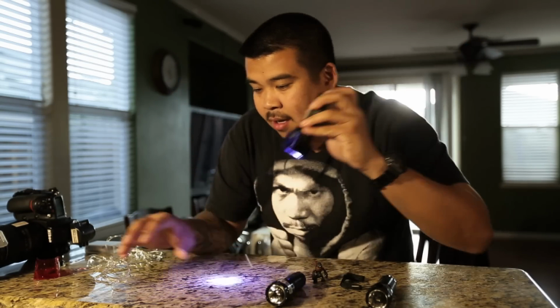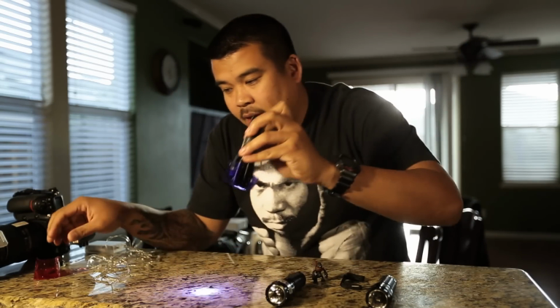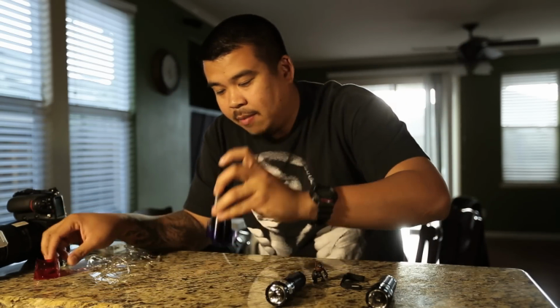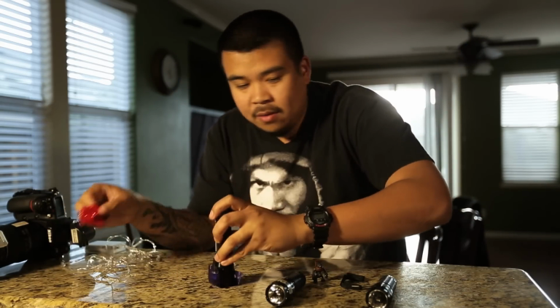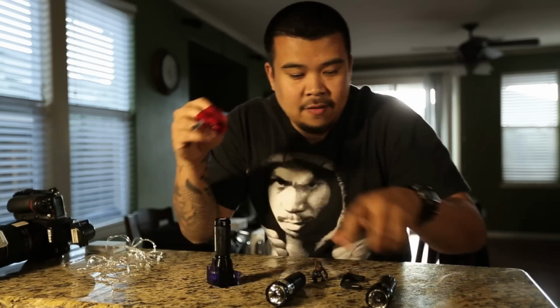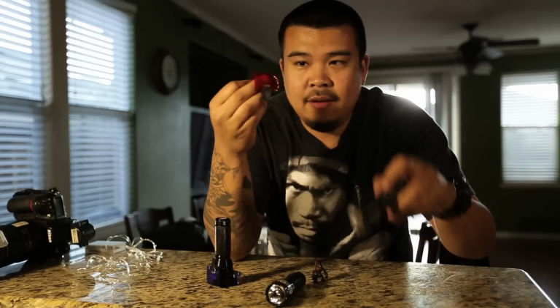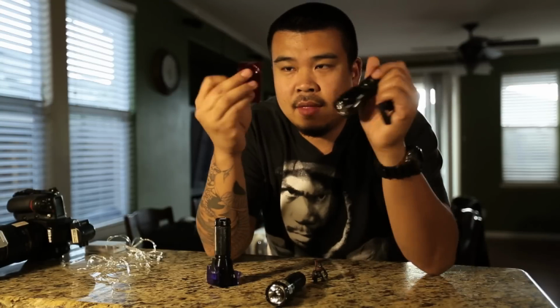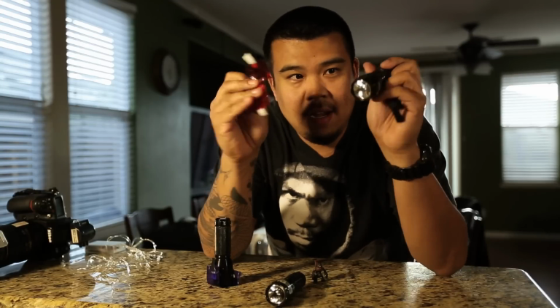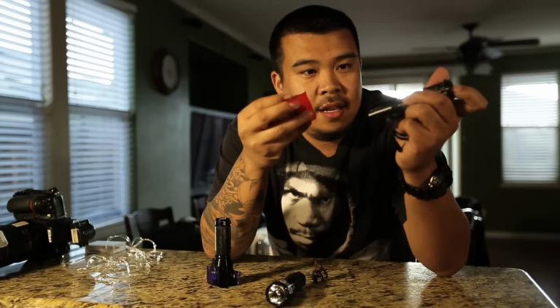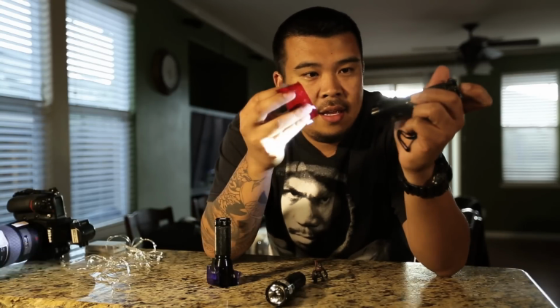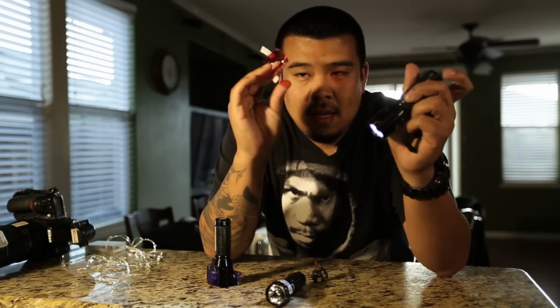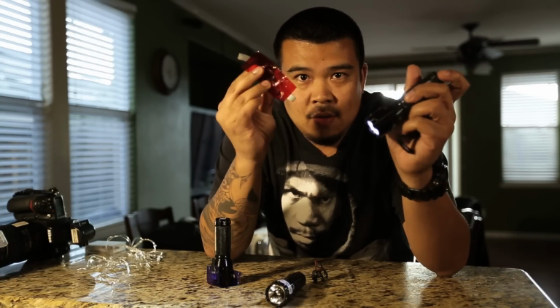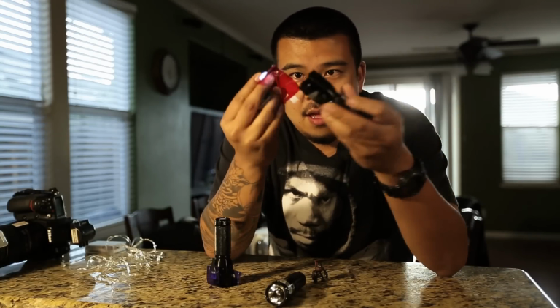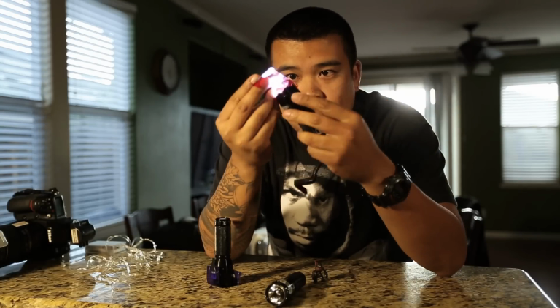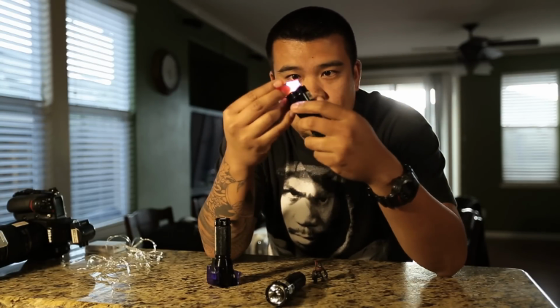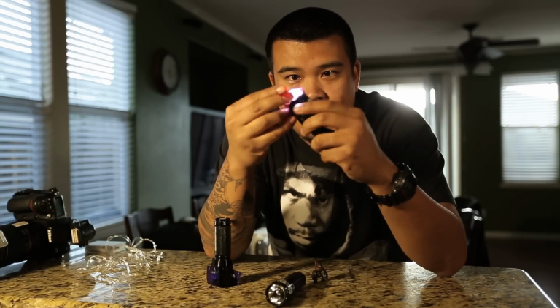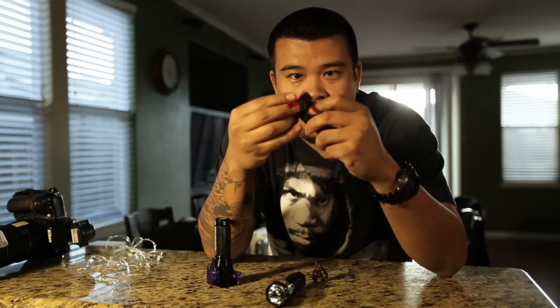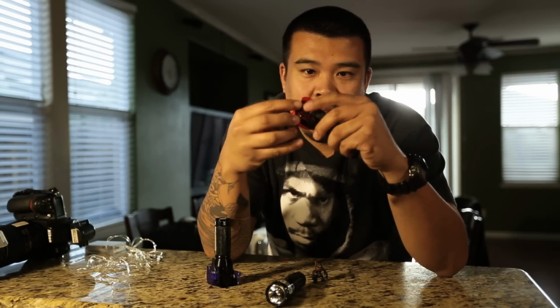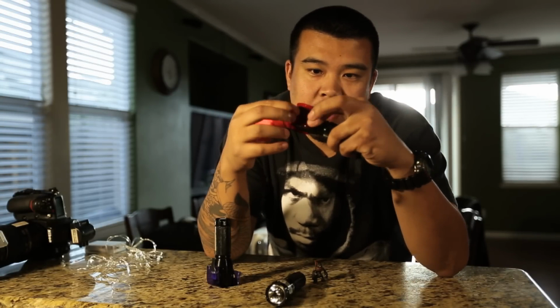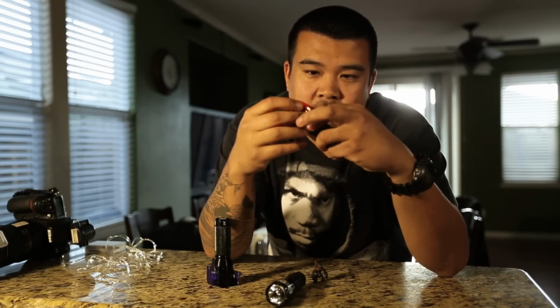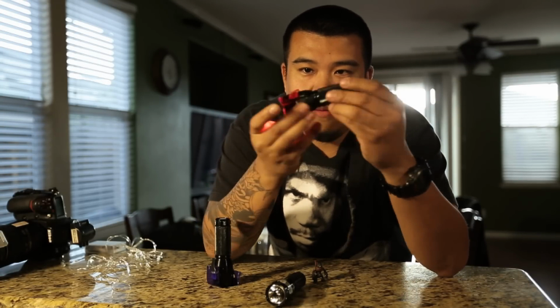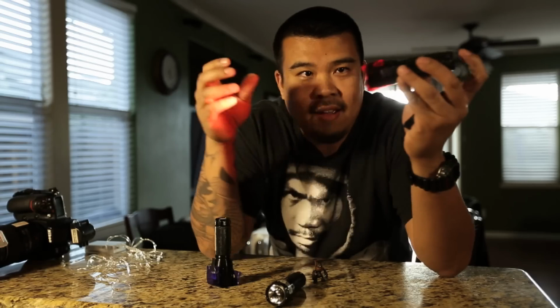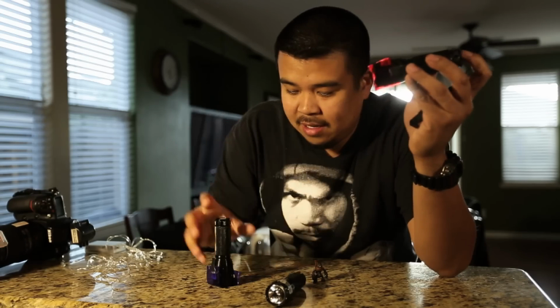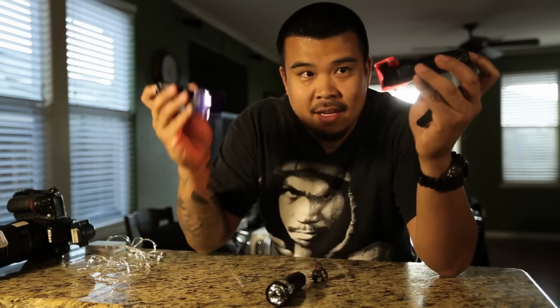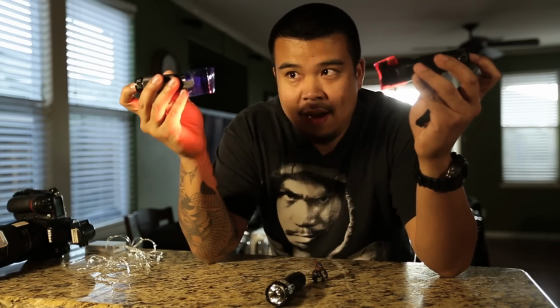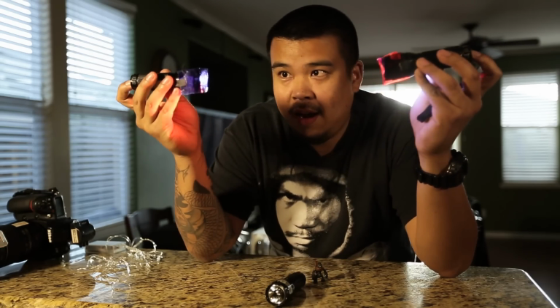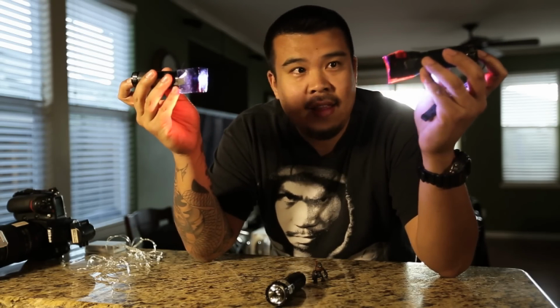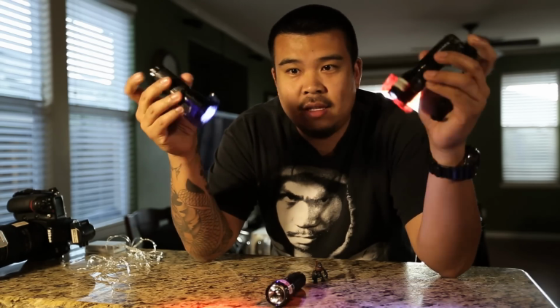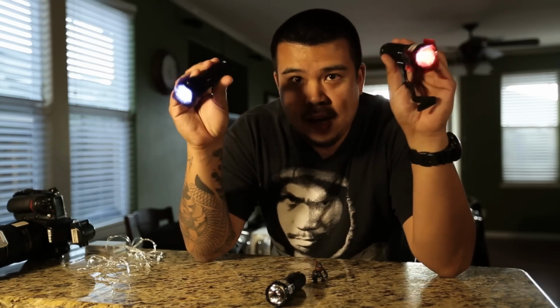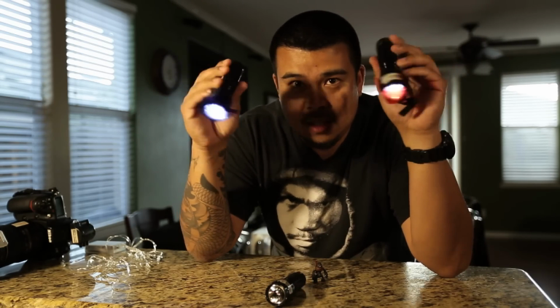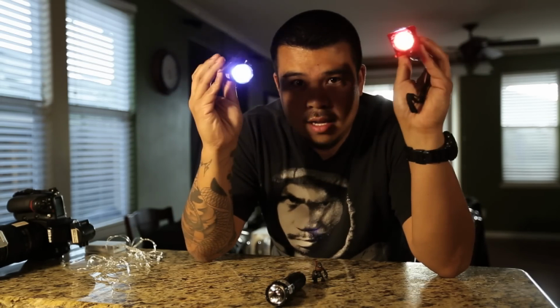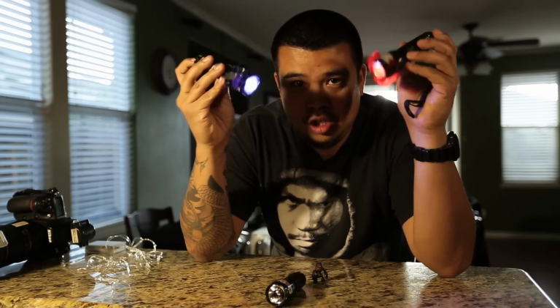Same thing with the other flashlight — red. Stolen gels, tape it on. Now we got two lights that are nicely gelled.